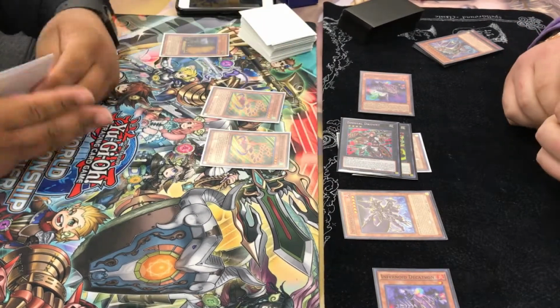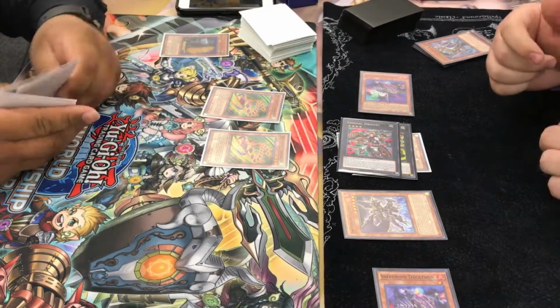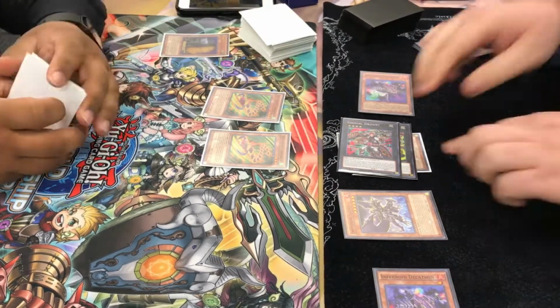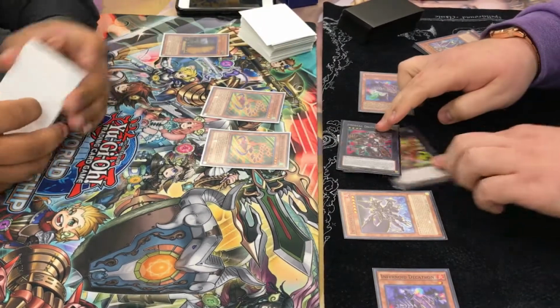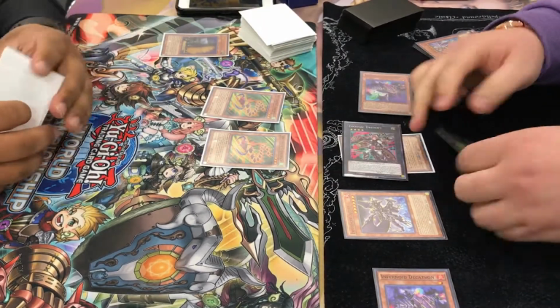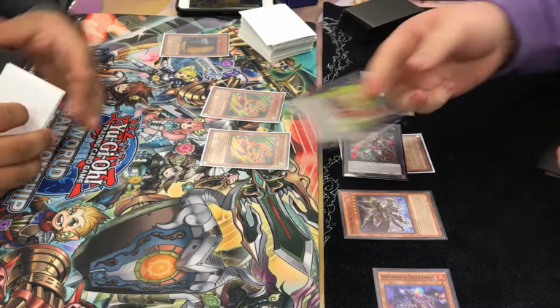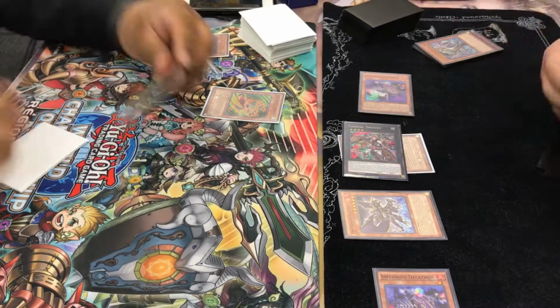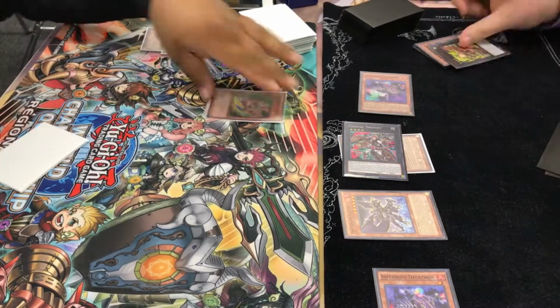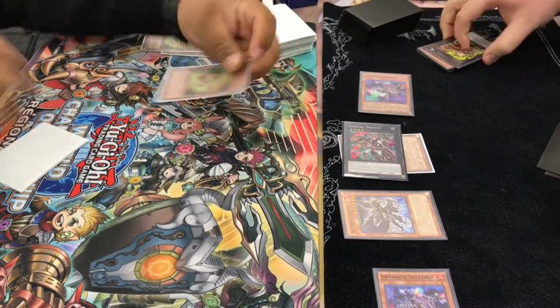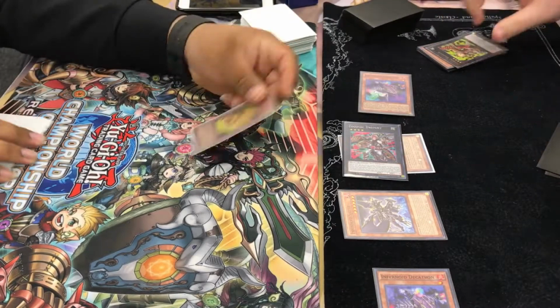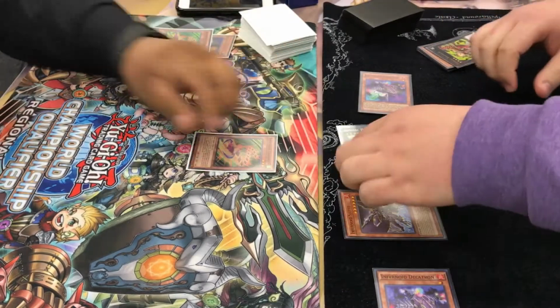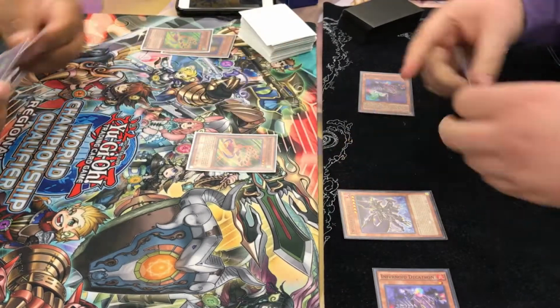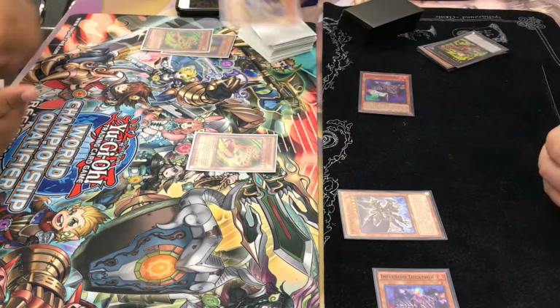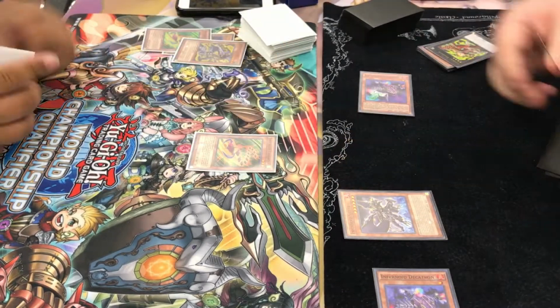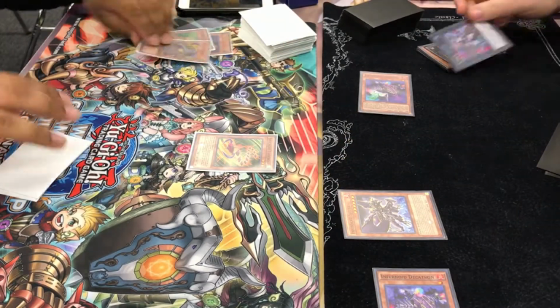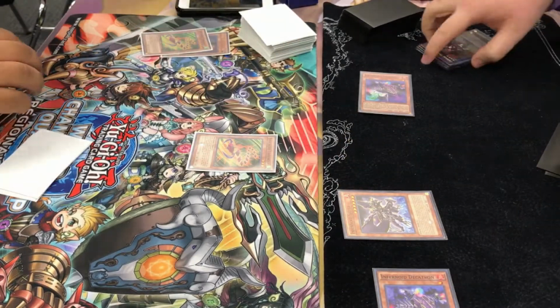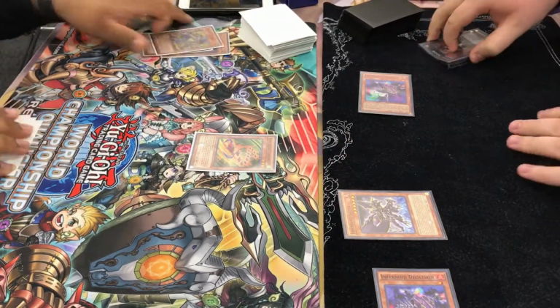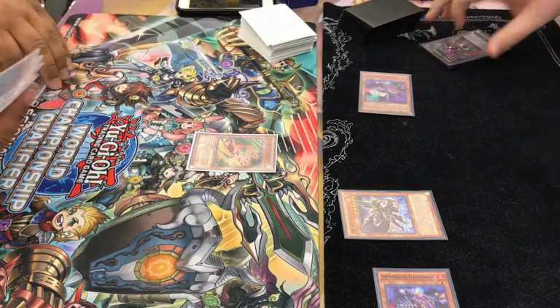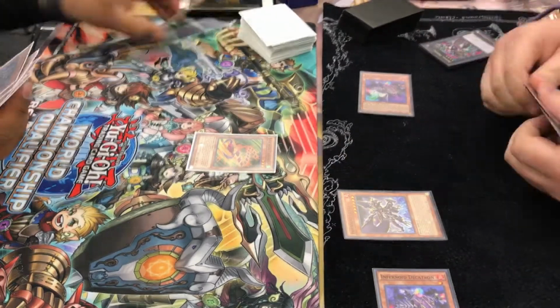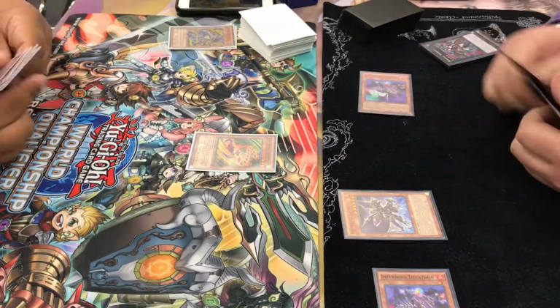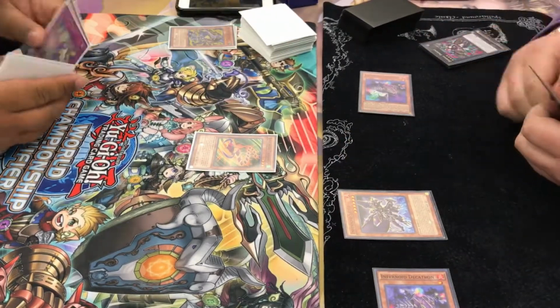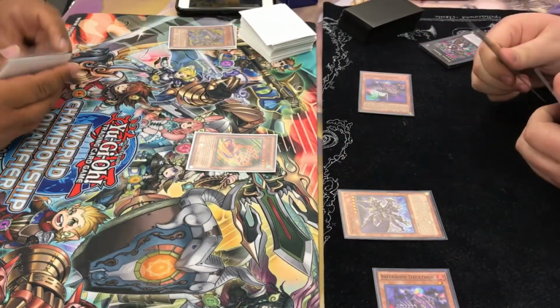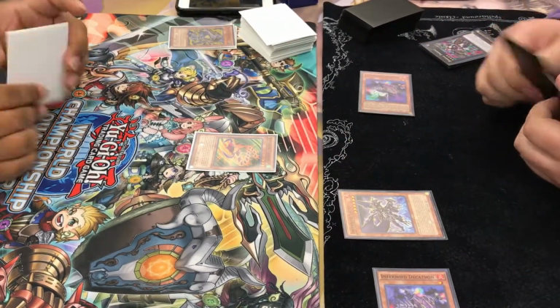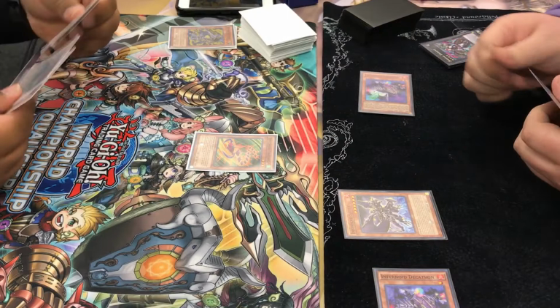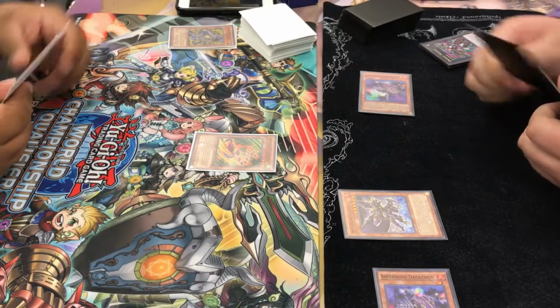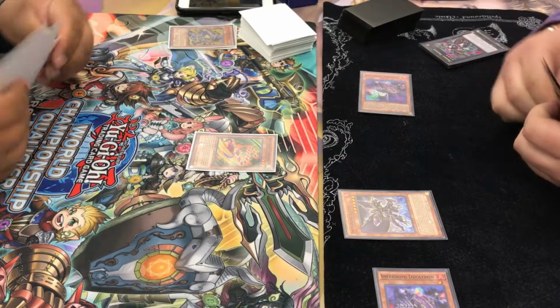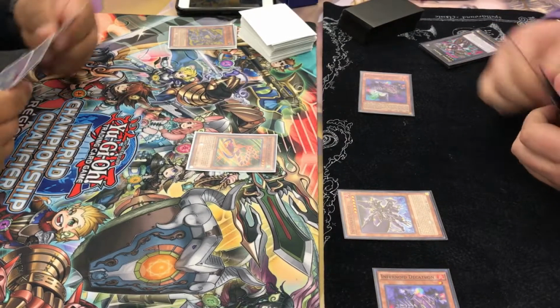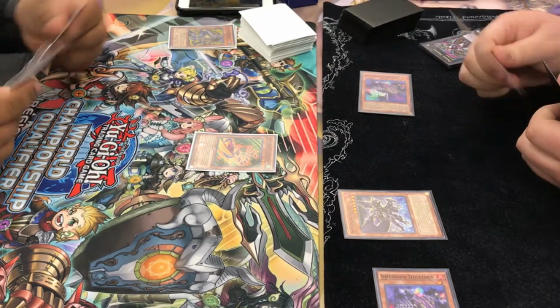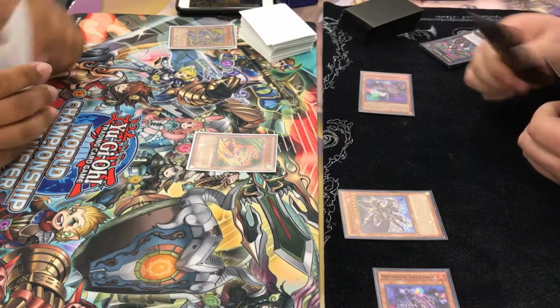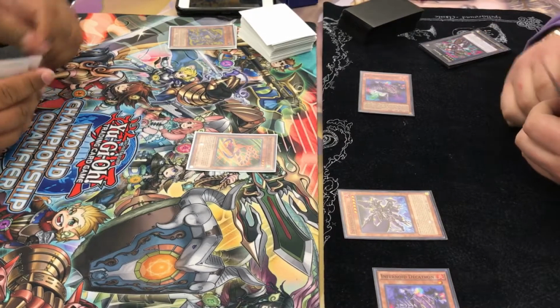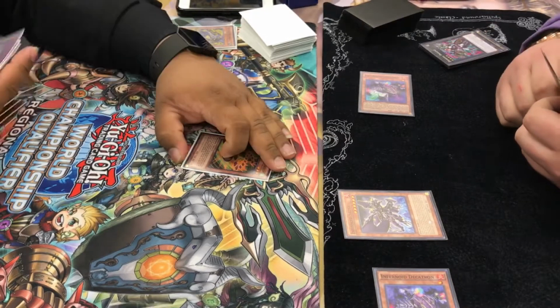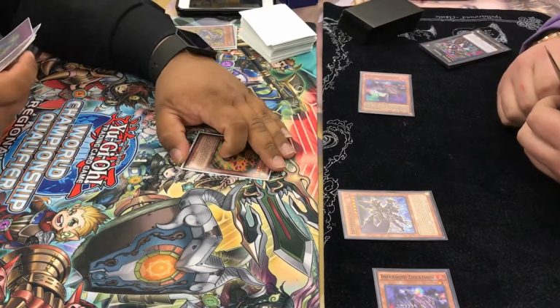He actually goes for the Dryden. So I pop it, and then he attacks my Dryden. I thought he was going to go after my Dekatrons, but he ends up going for the Dryden, which is probably the better play.